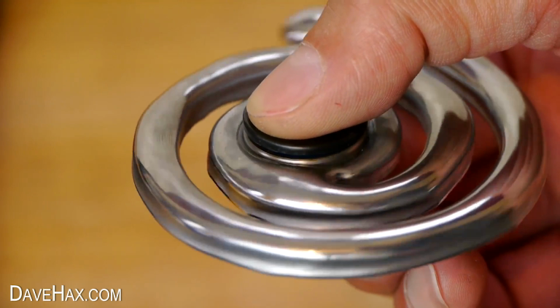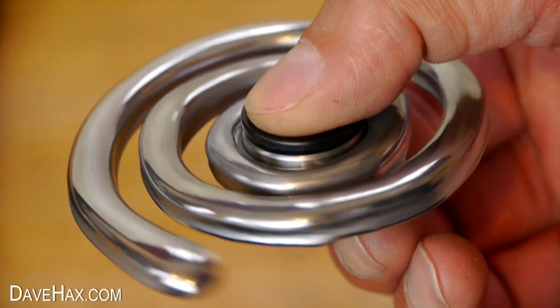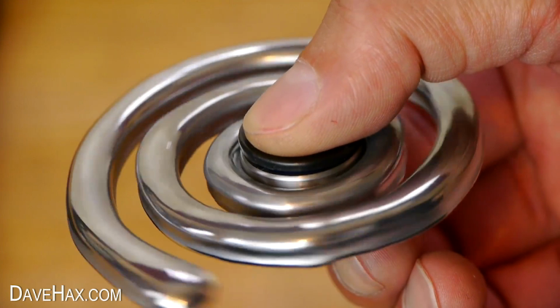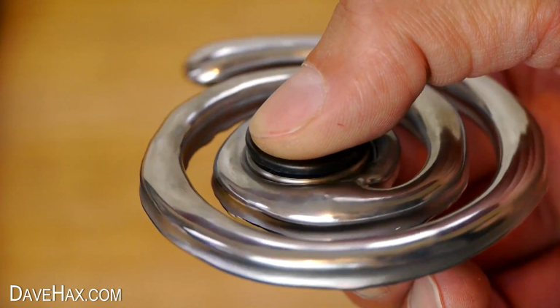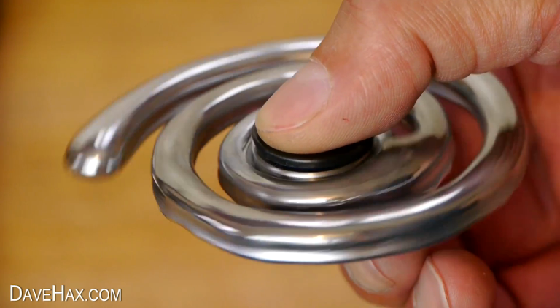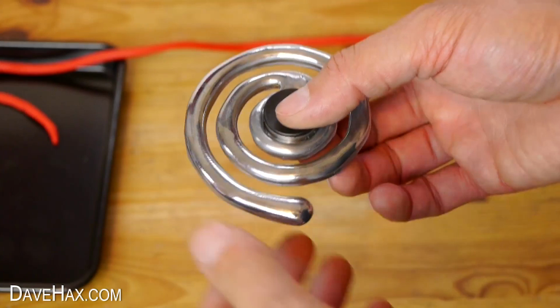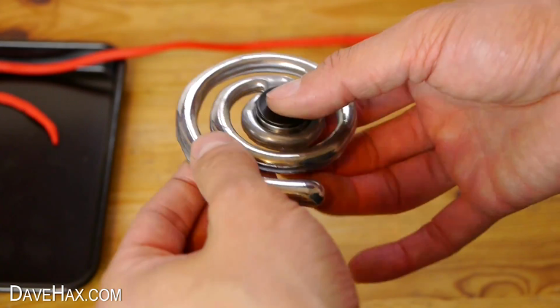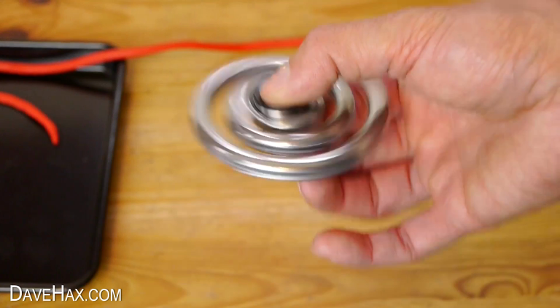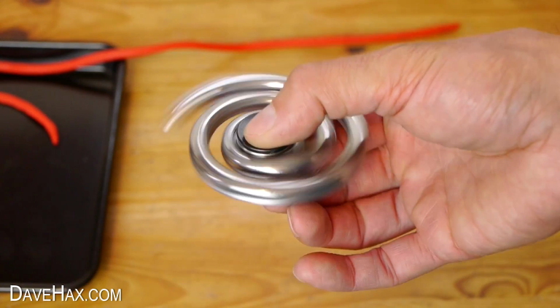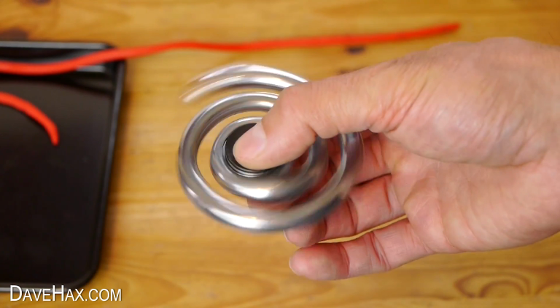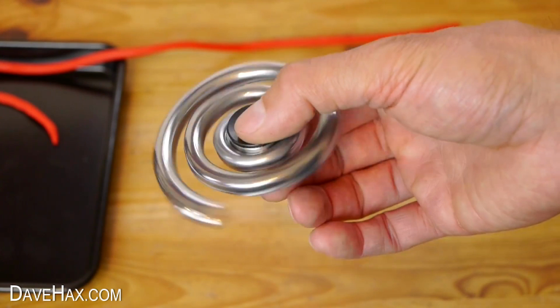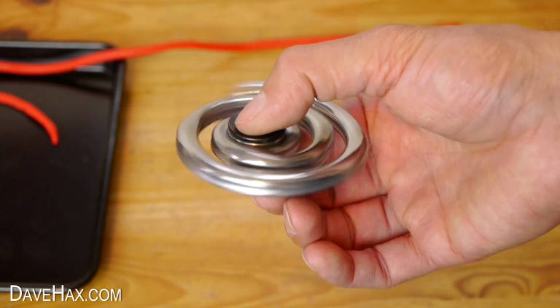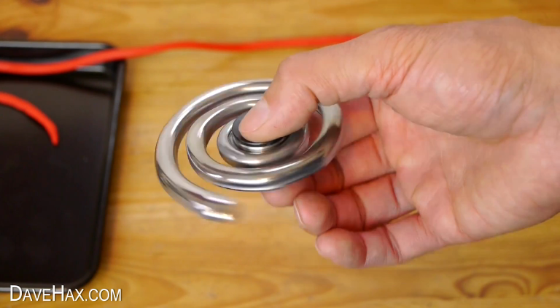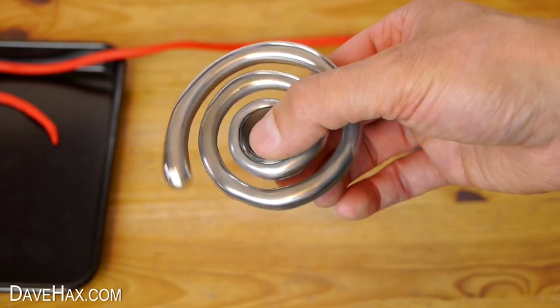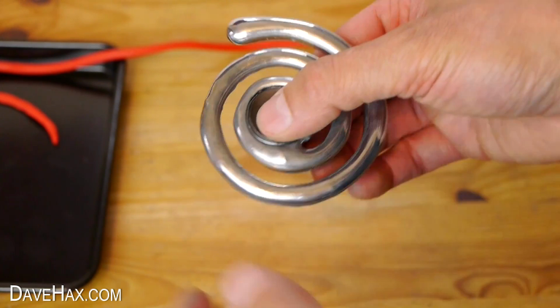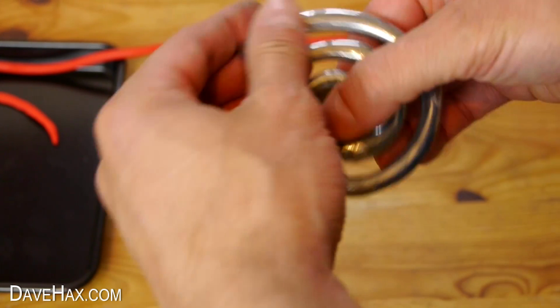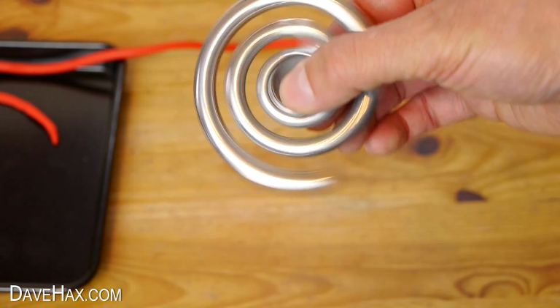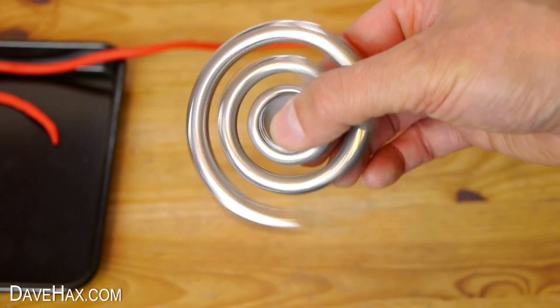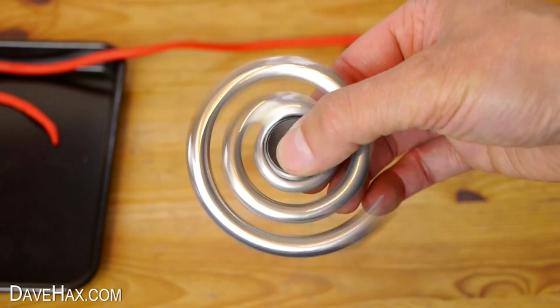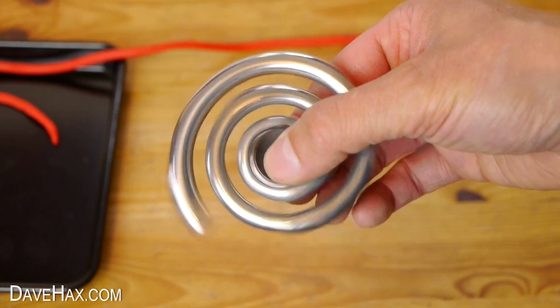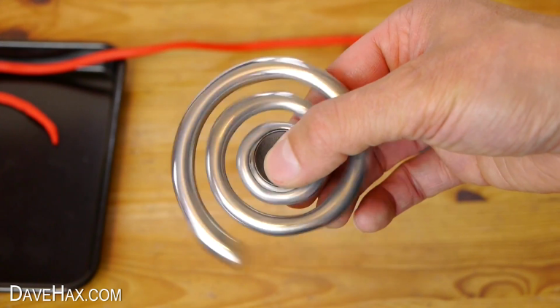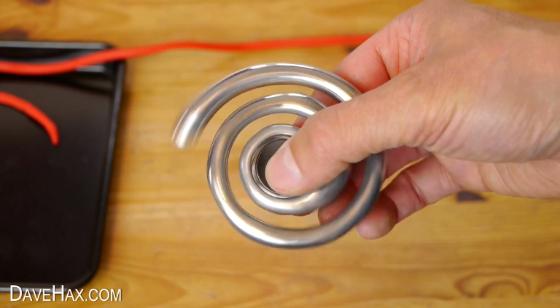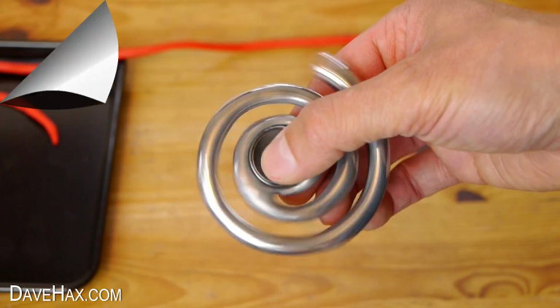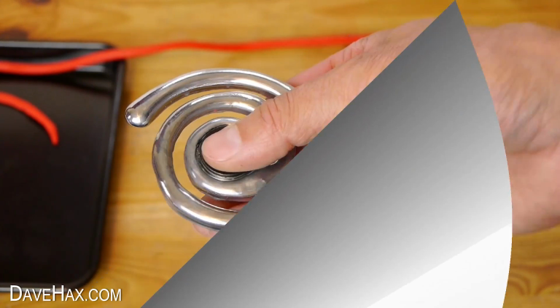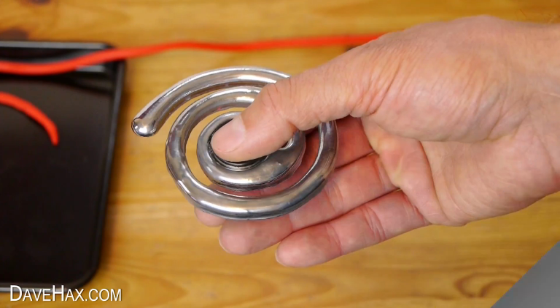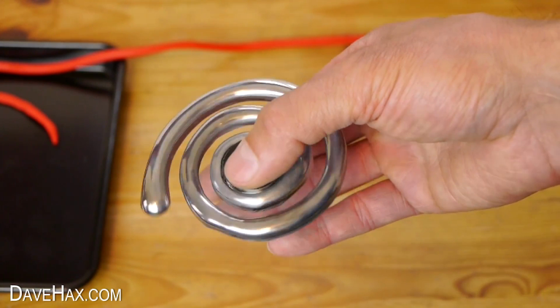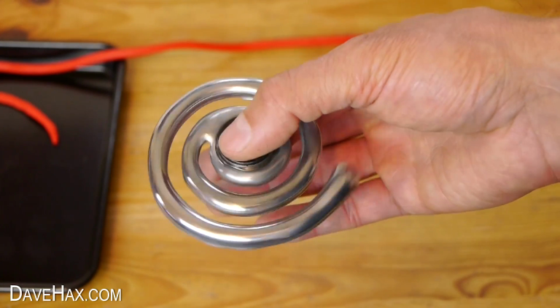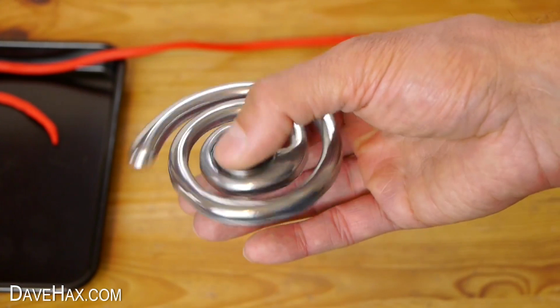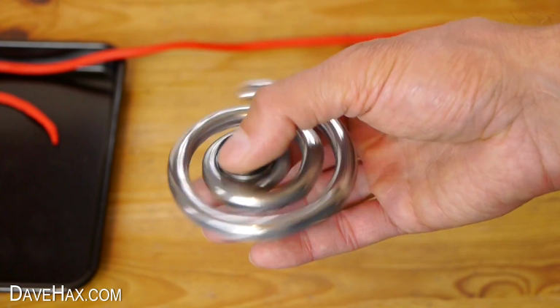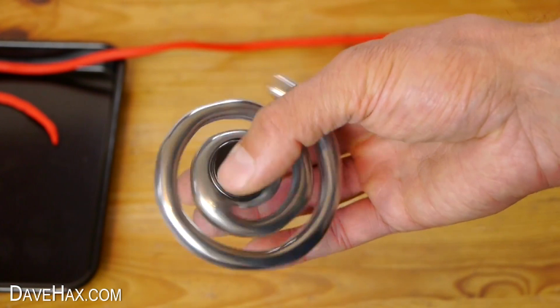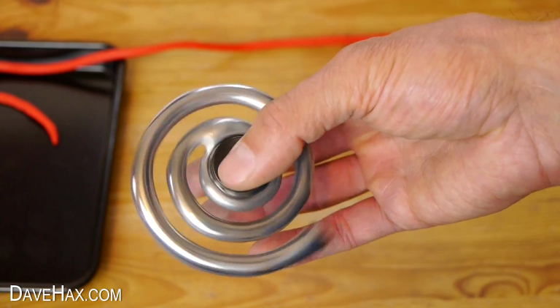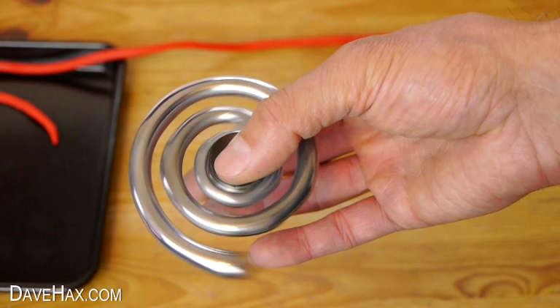It's weighted really badly and it makes my hand shake when using it. But what I did discover was I can actually shake my hand to make it spin more.